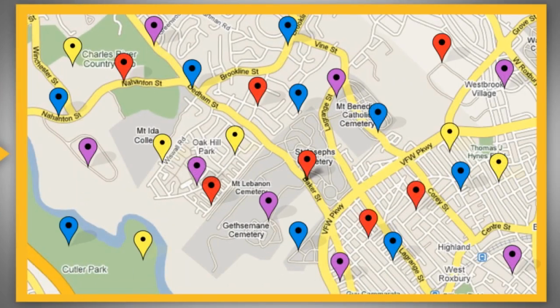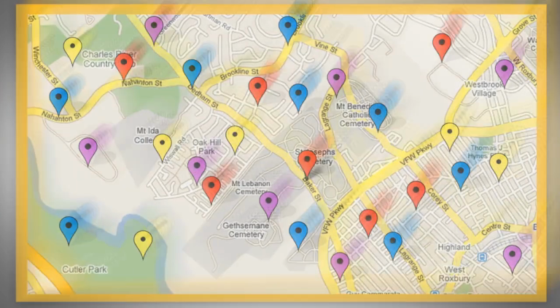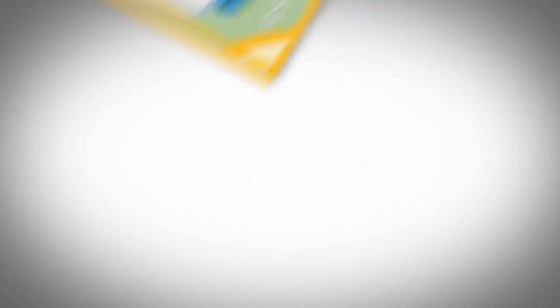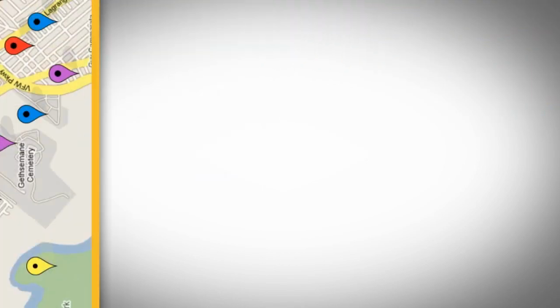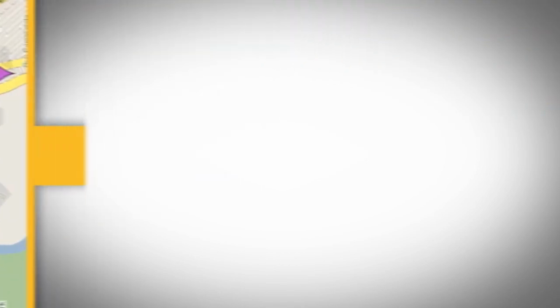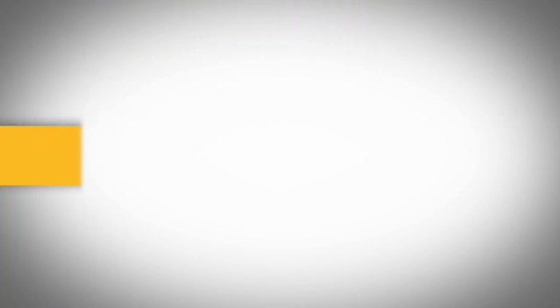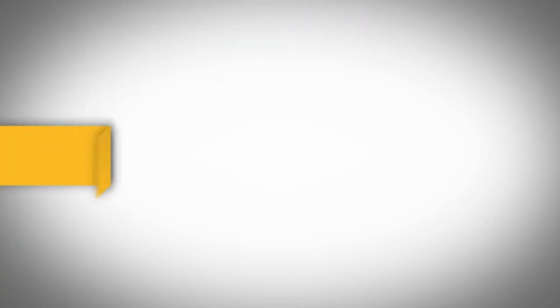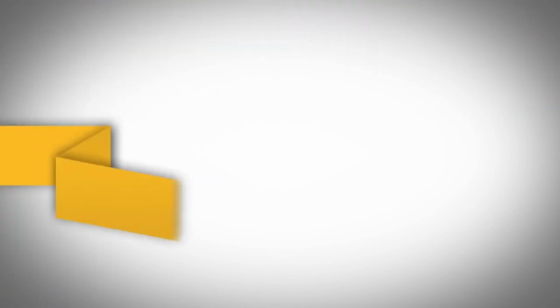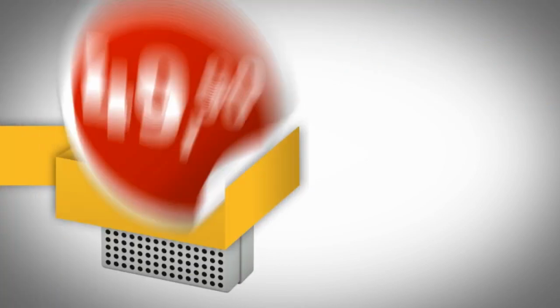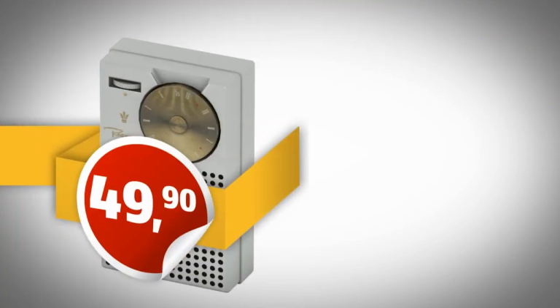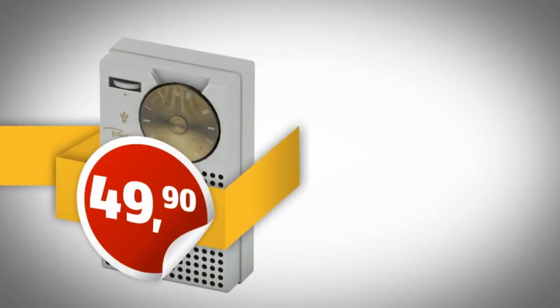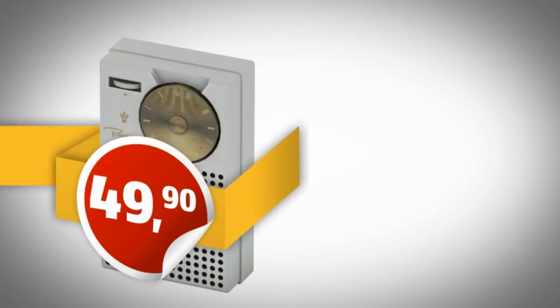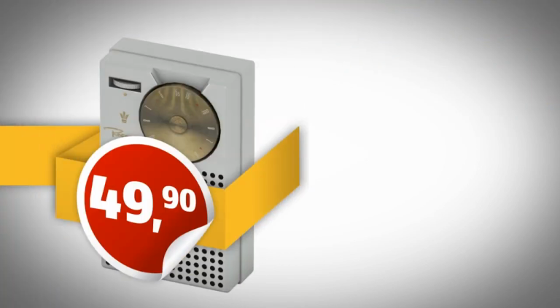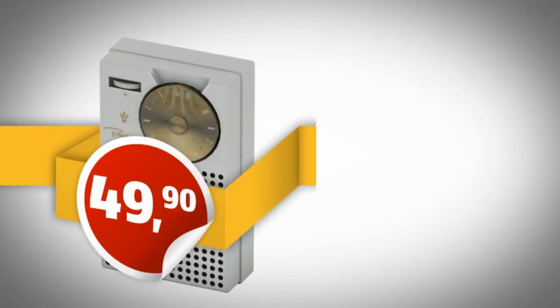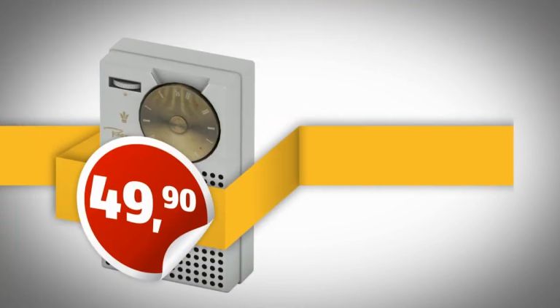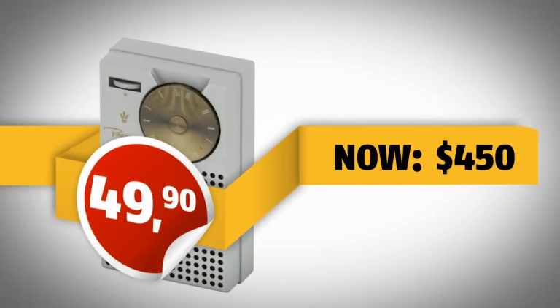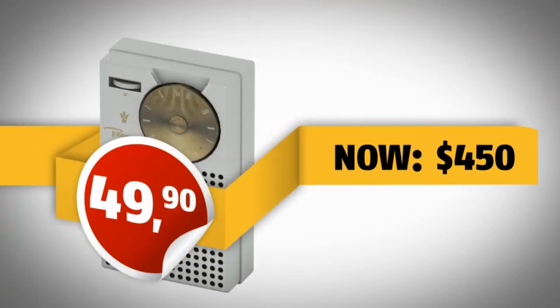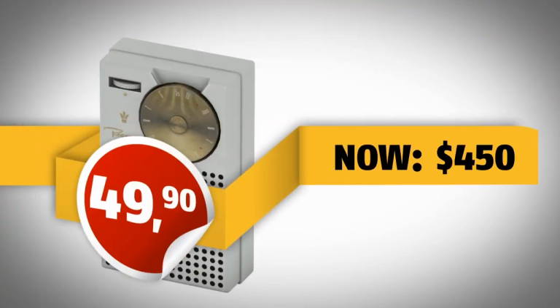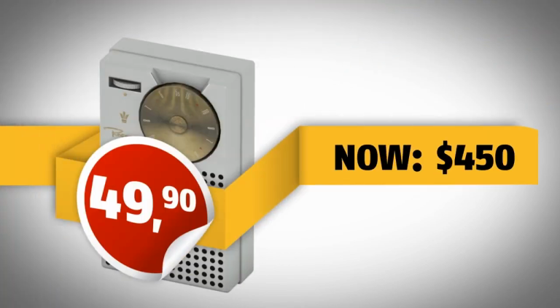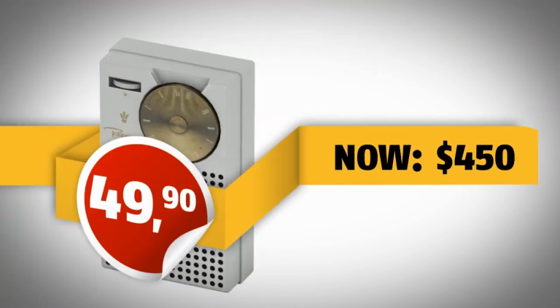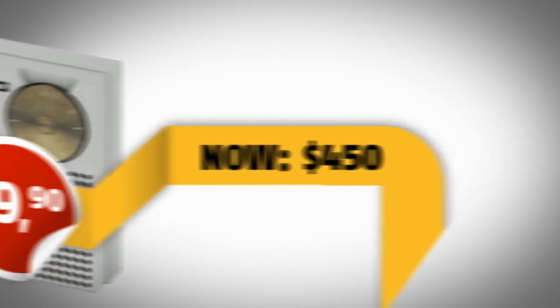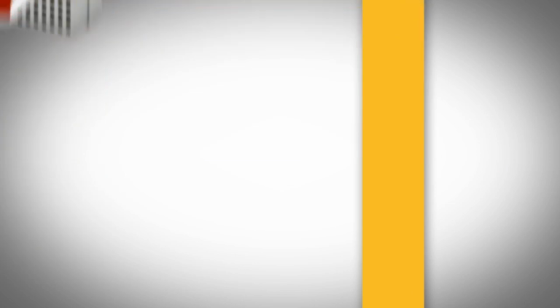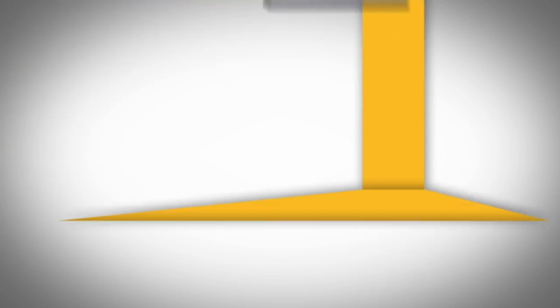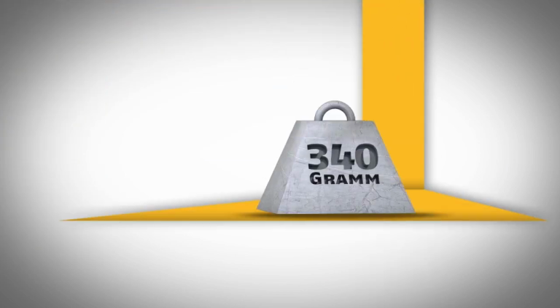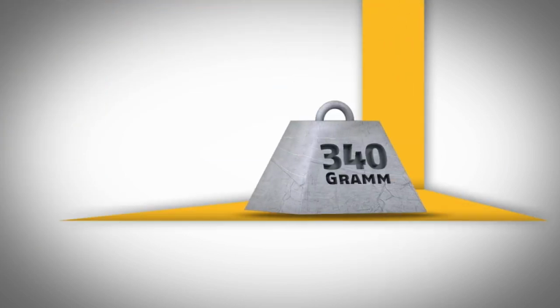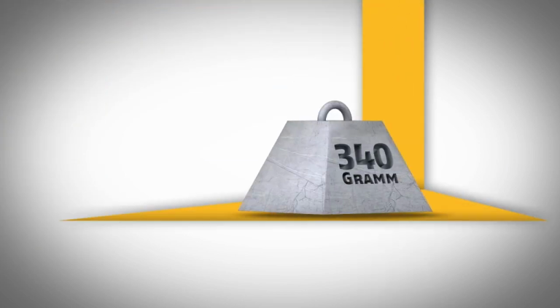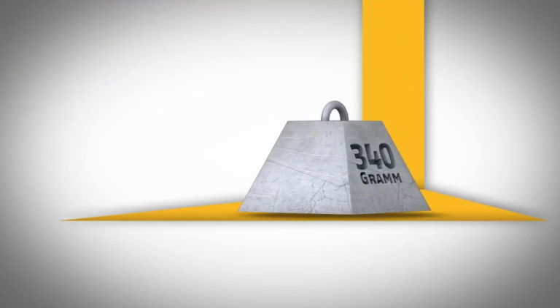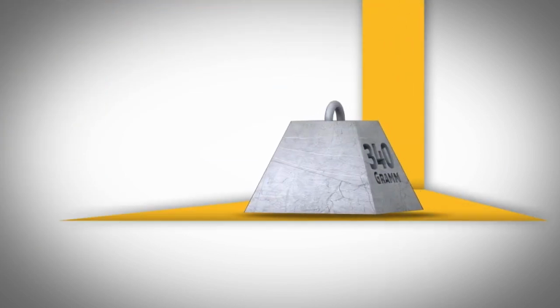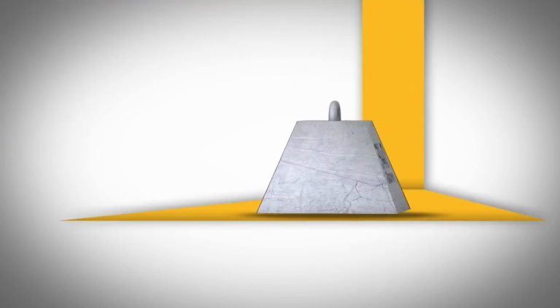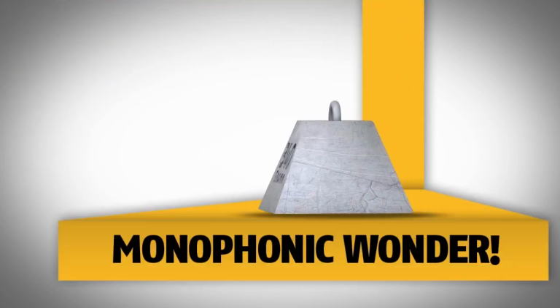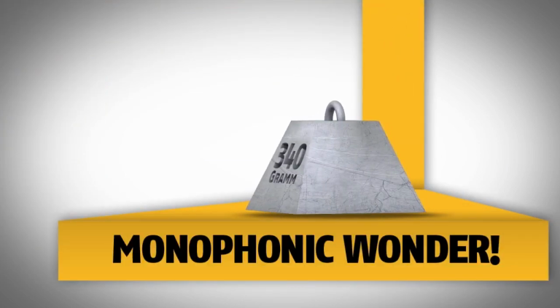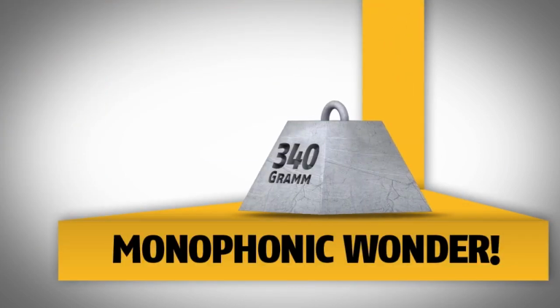For the price of $49.90, which in today's economy equals $450, you could get this handy 340 gram weight monophonic wonder.